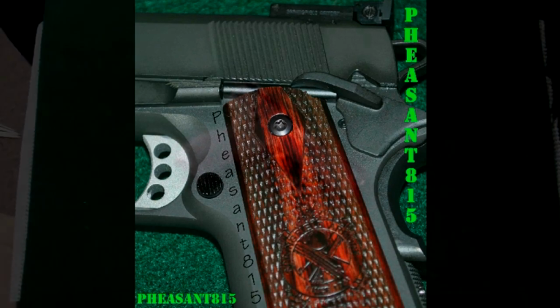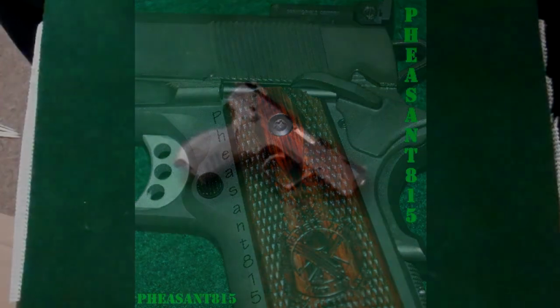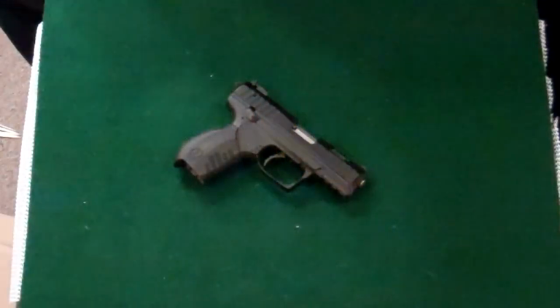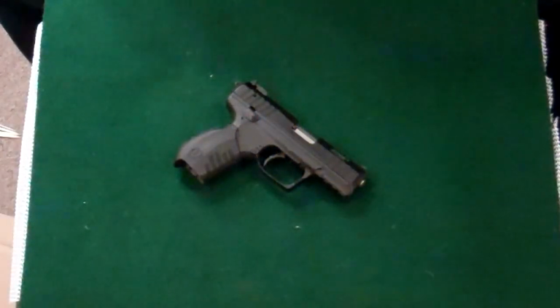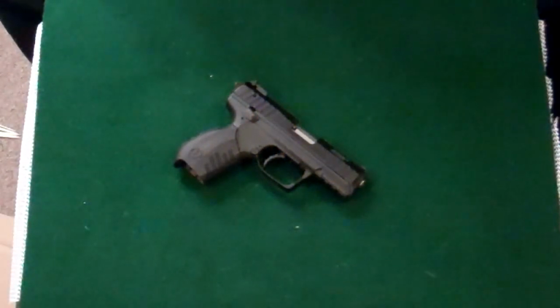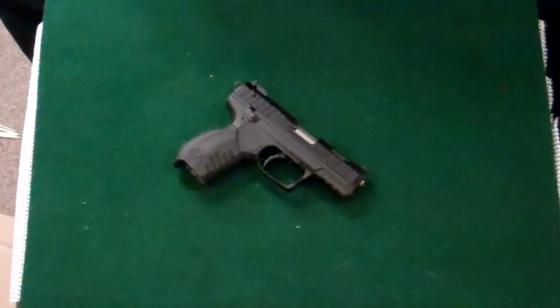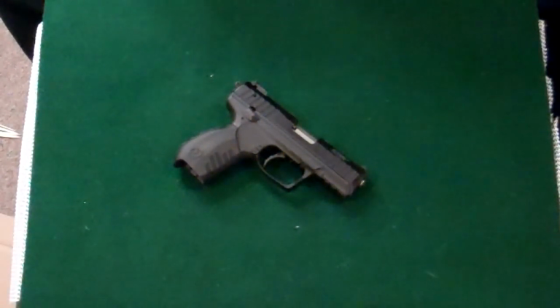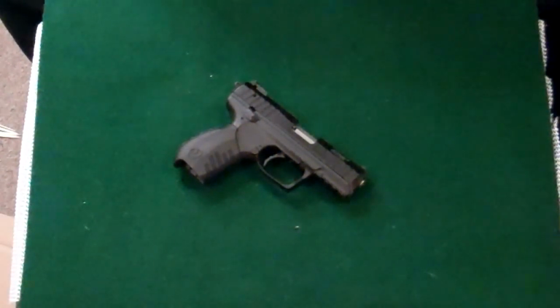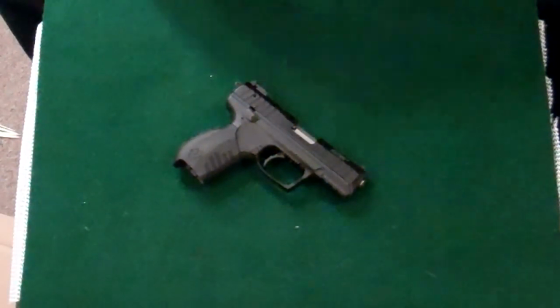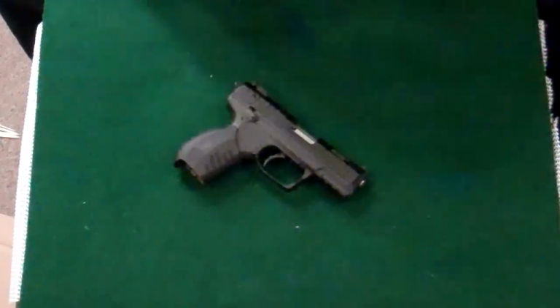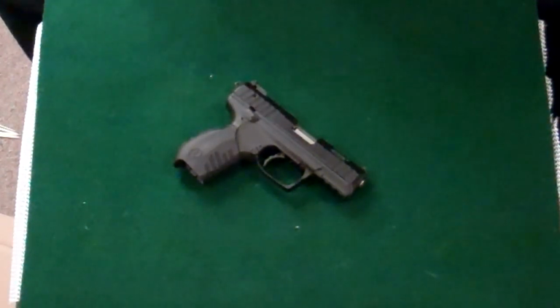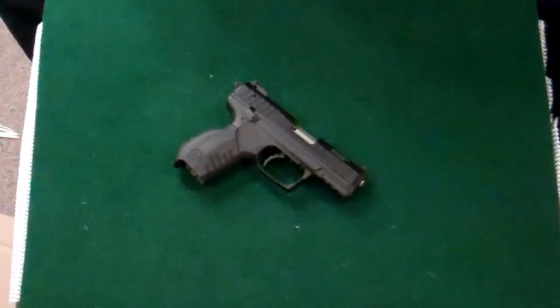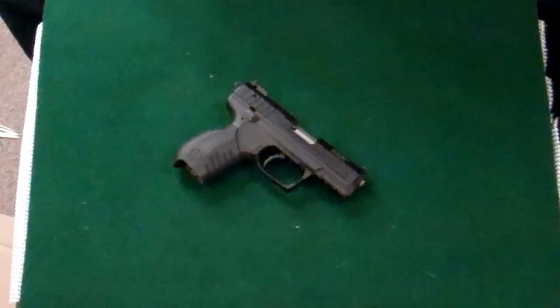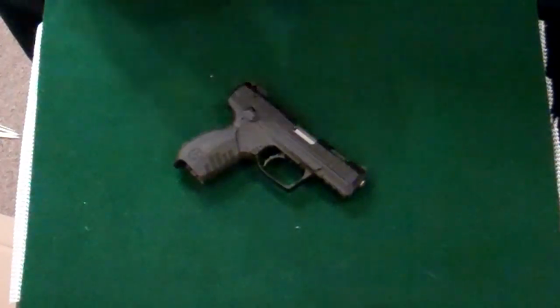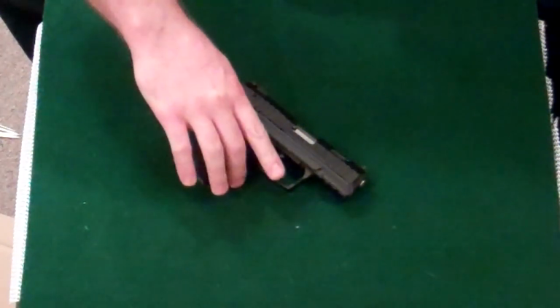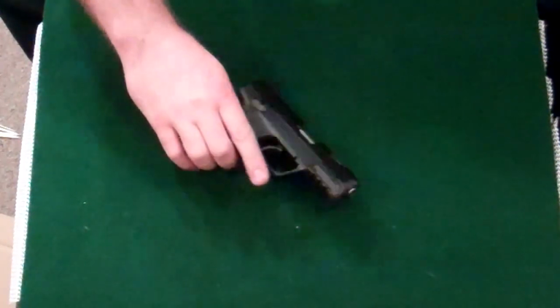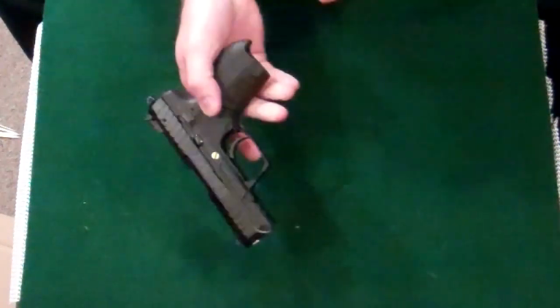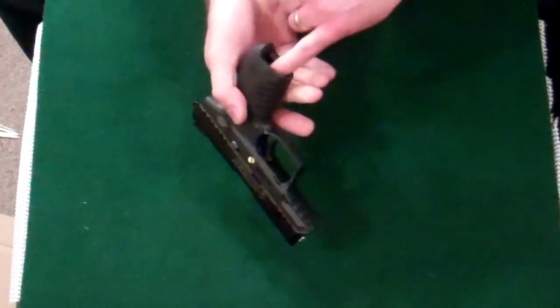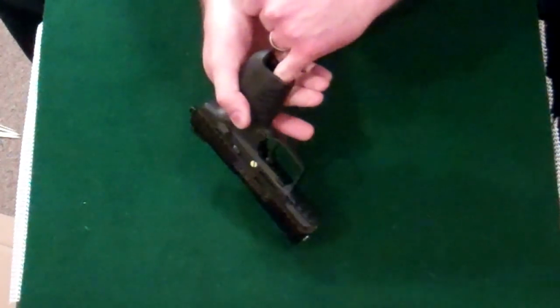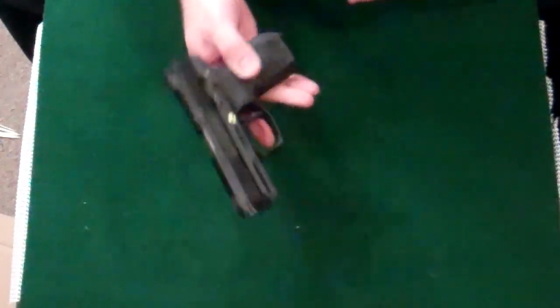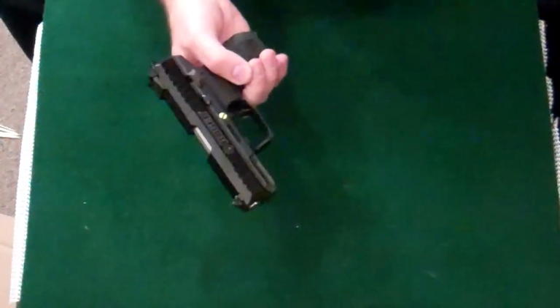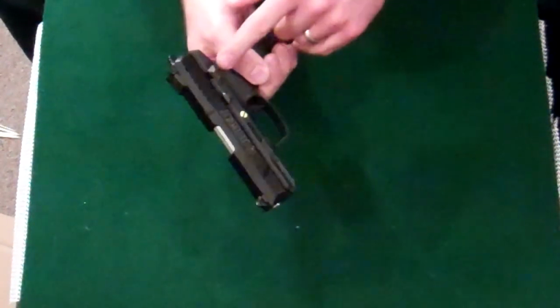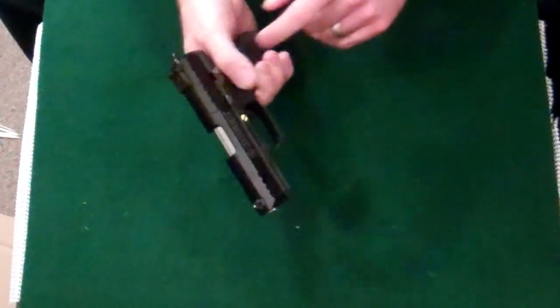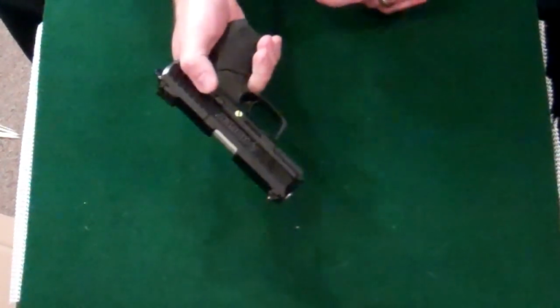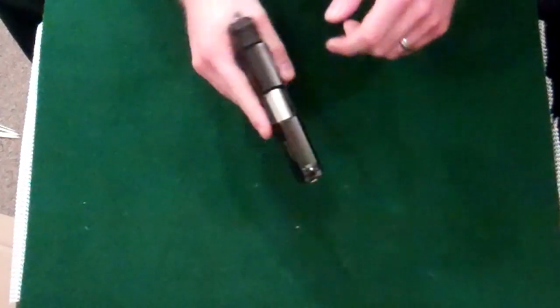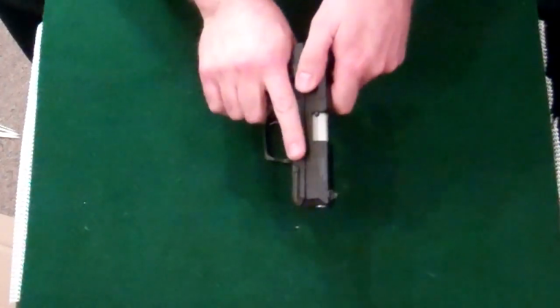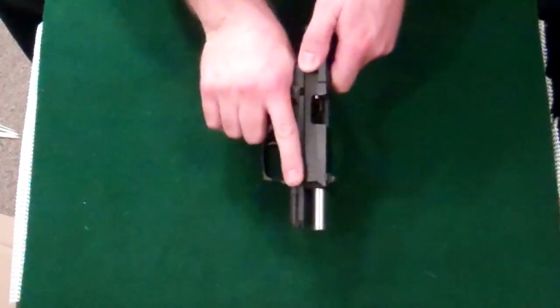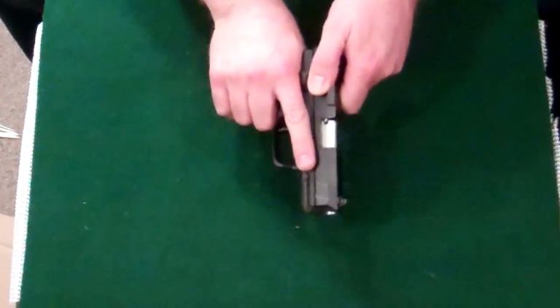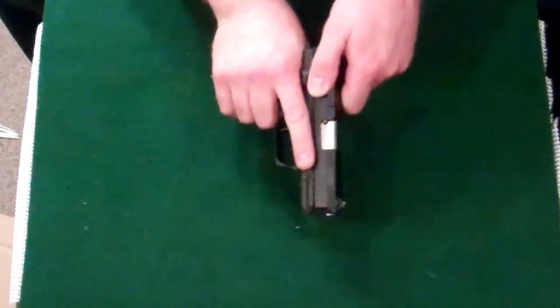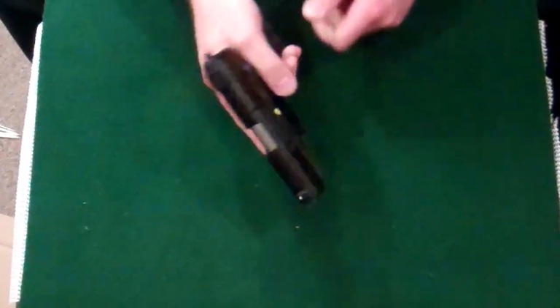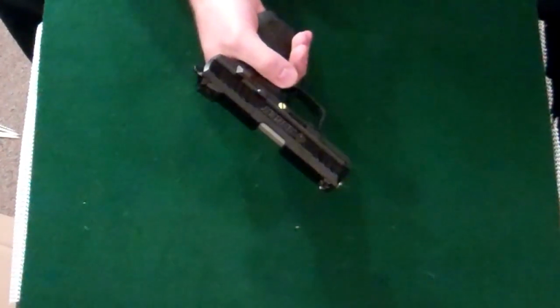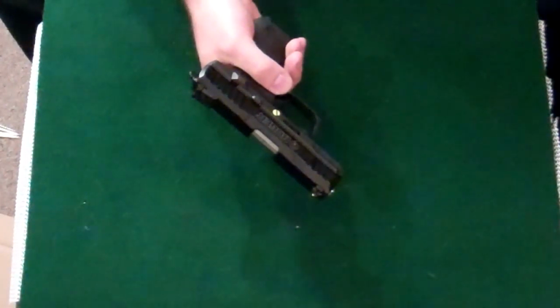Cleaning the SR-22 pistol. First thing we're going to need to do is break it down. No magazine in there, safety is on, rack the slide.